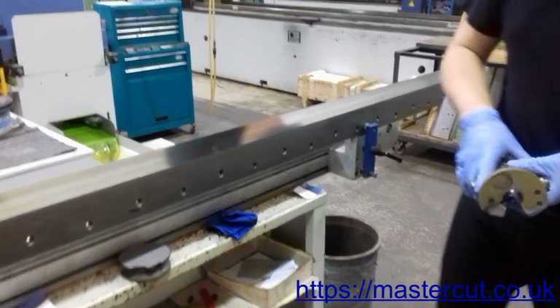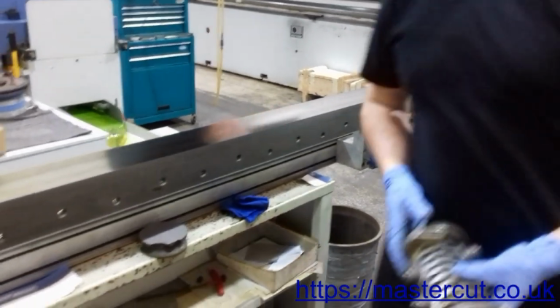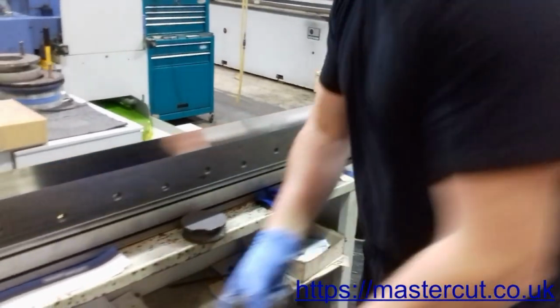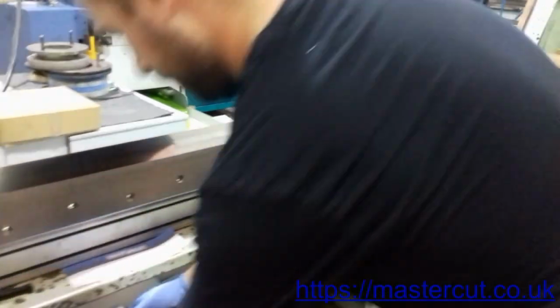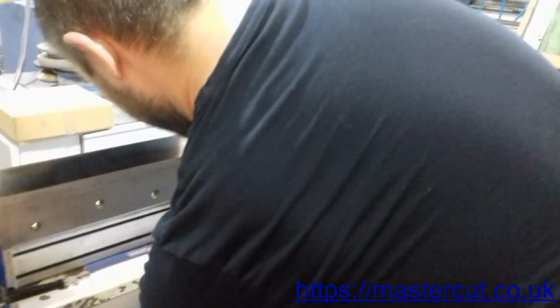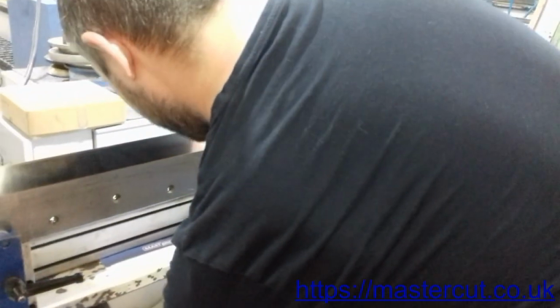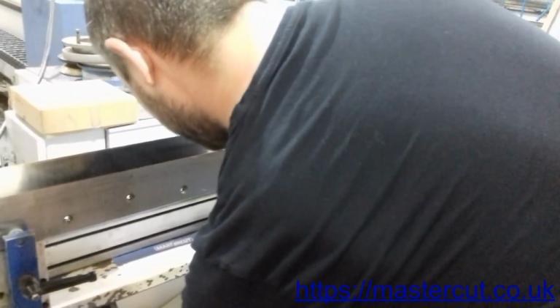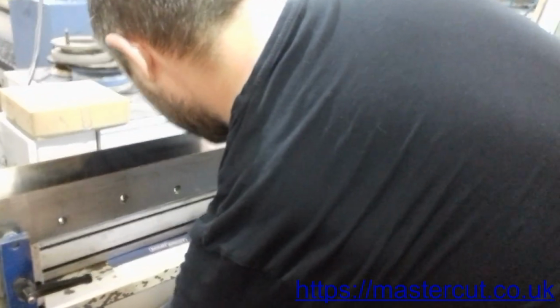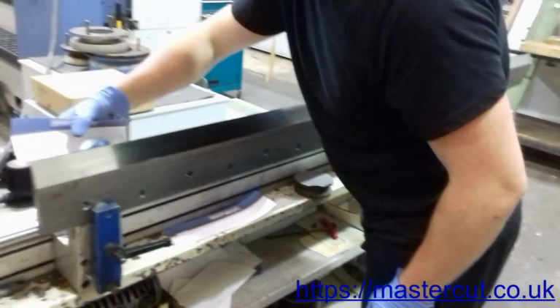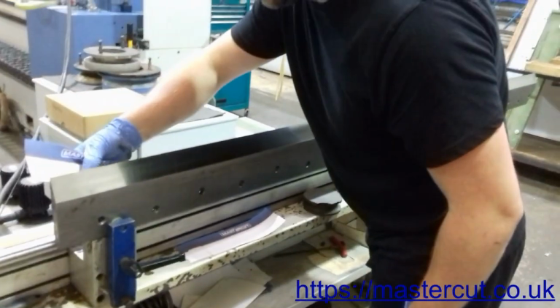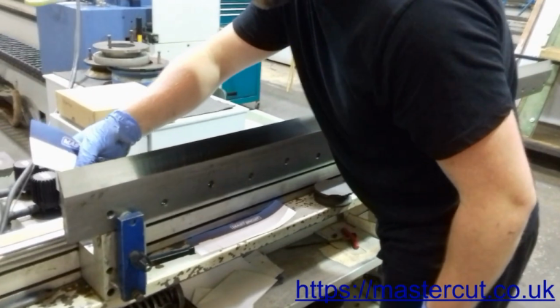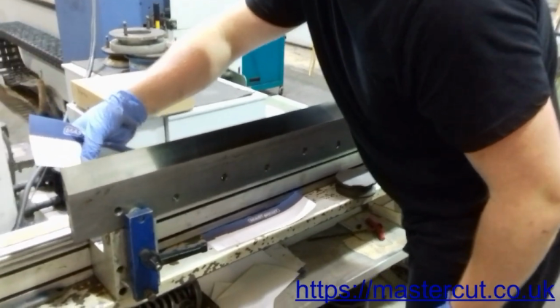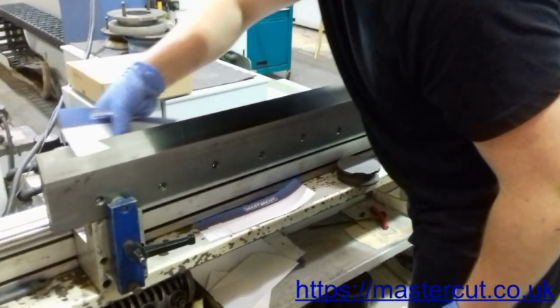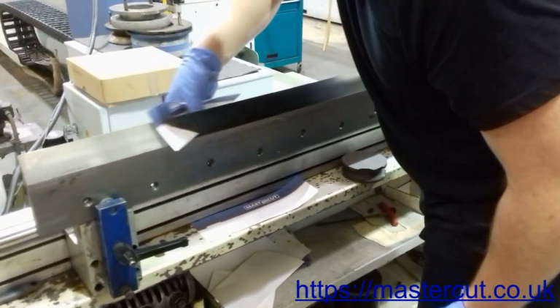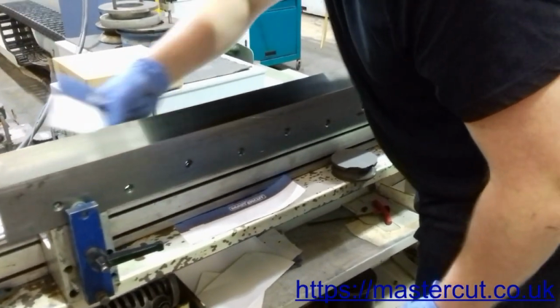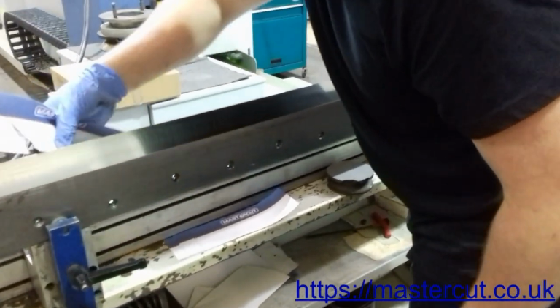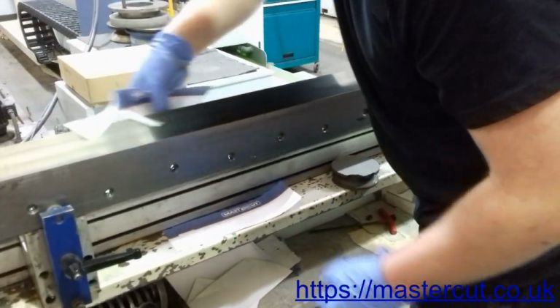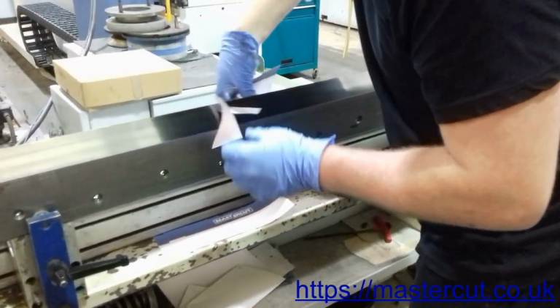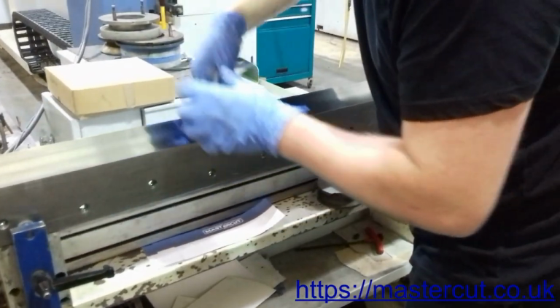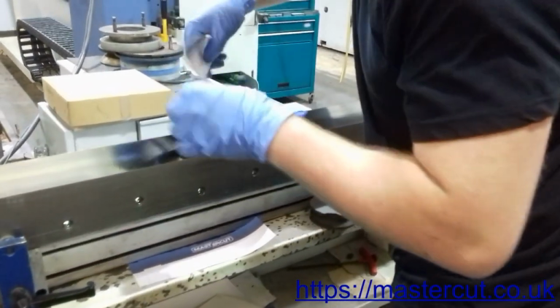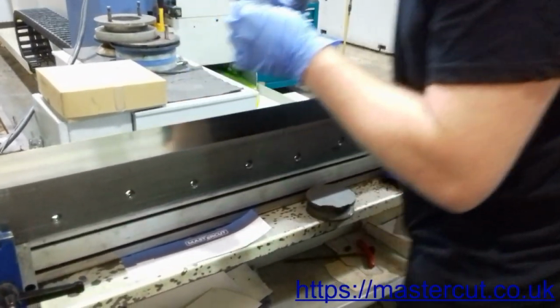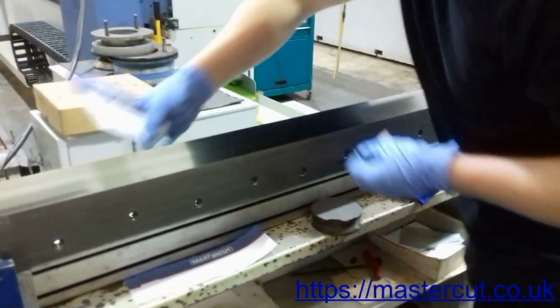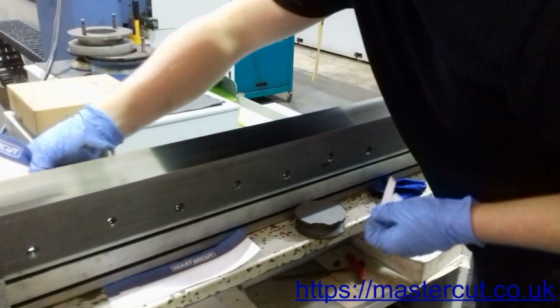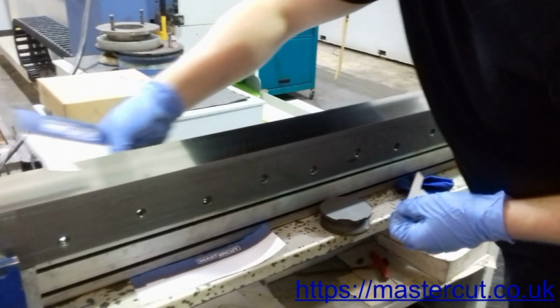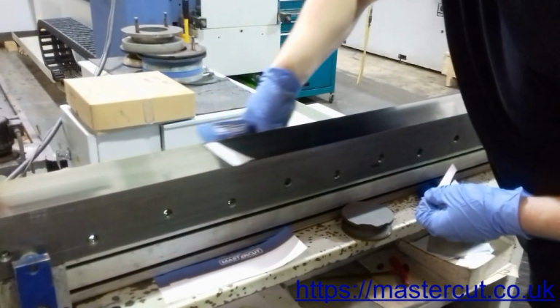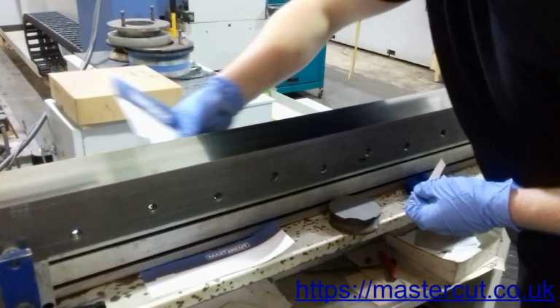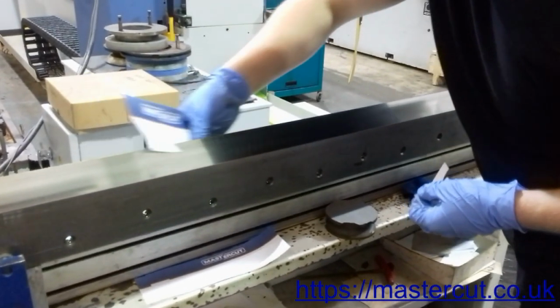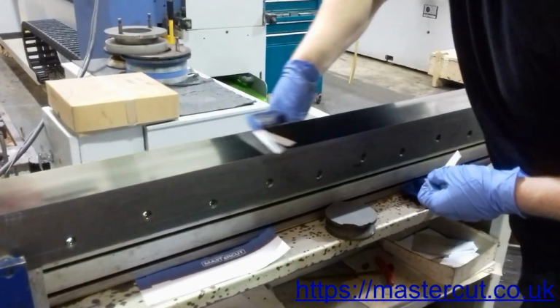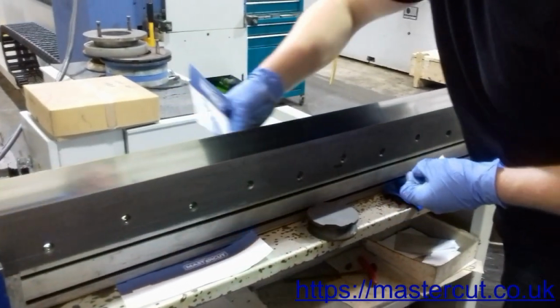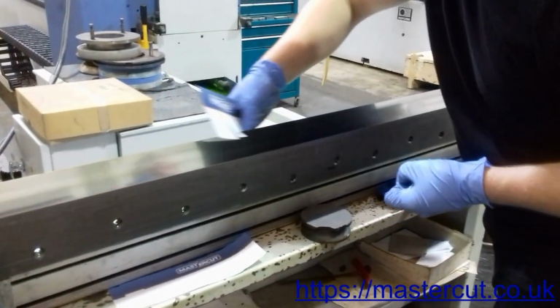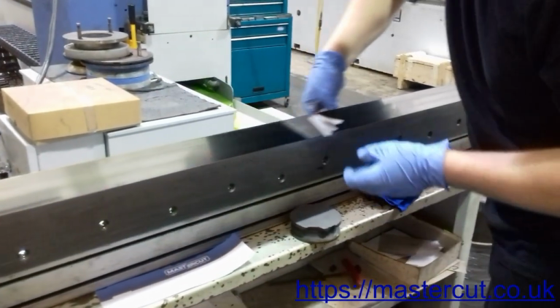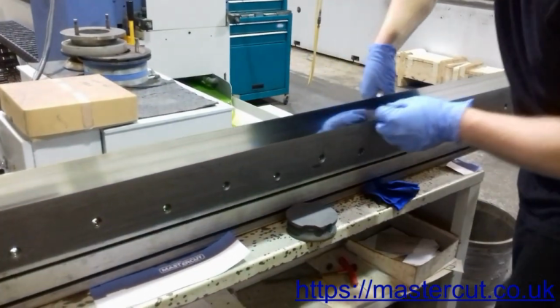It is important, however, that though knife honing is an essential step, it will not repair a chip. Finally, we check for any barely visible chips on the sharpened guillotine blade with light paper.